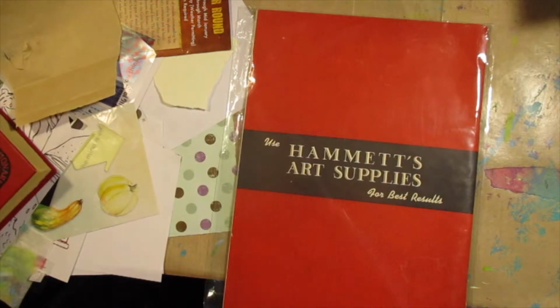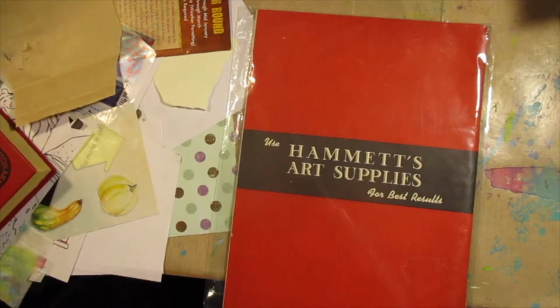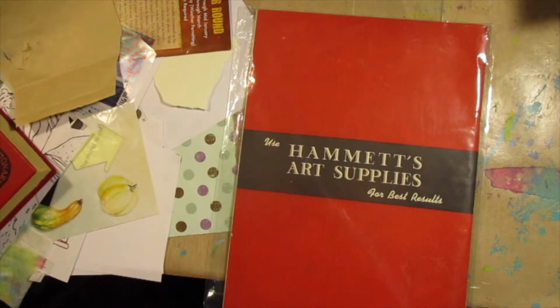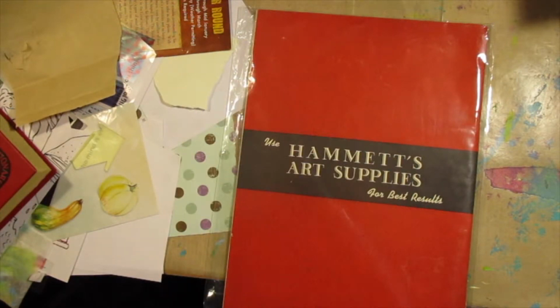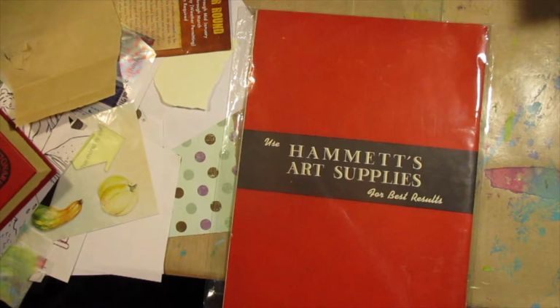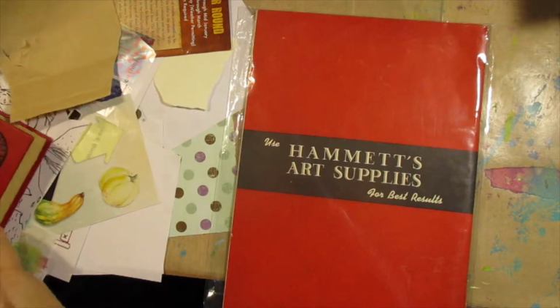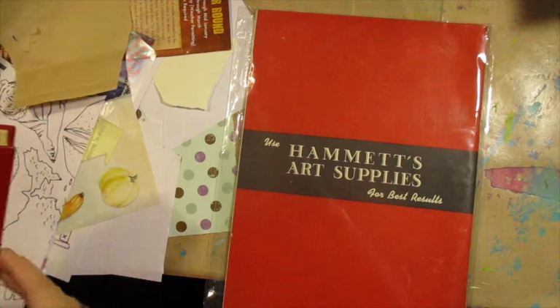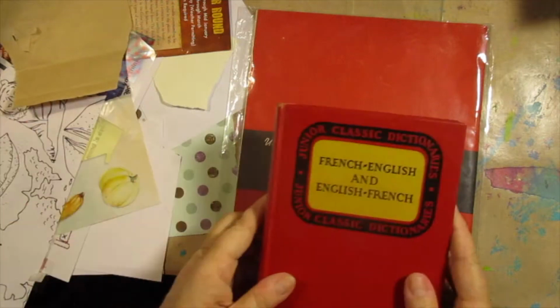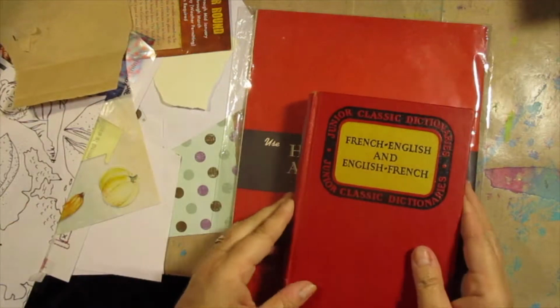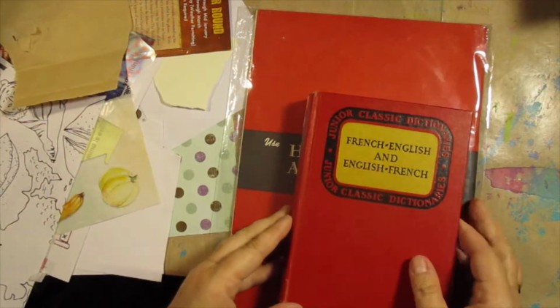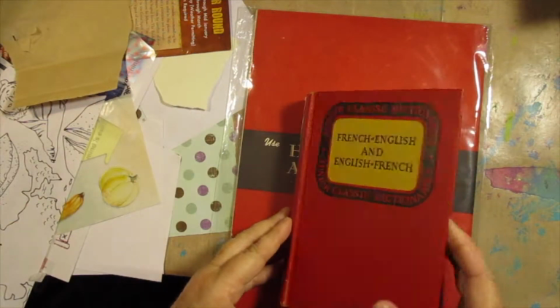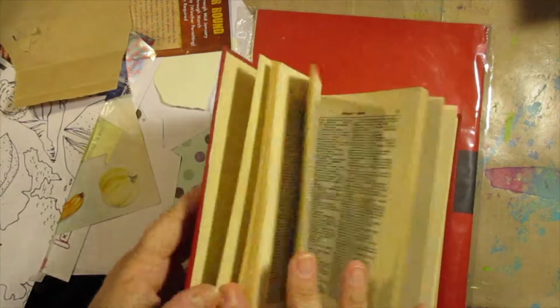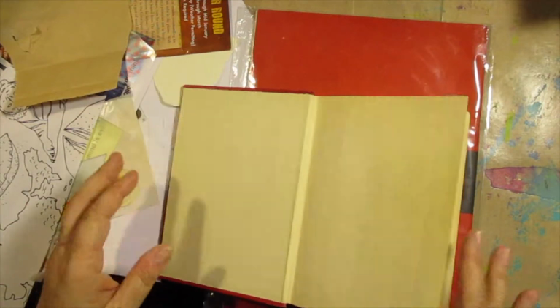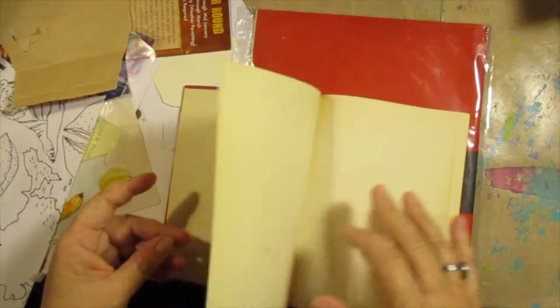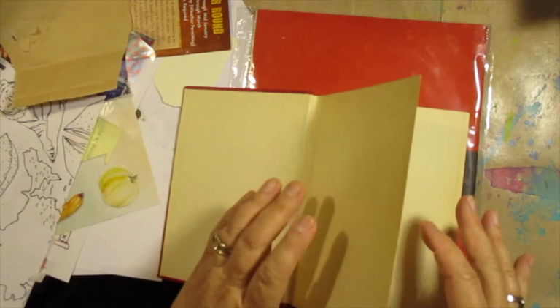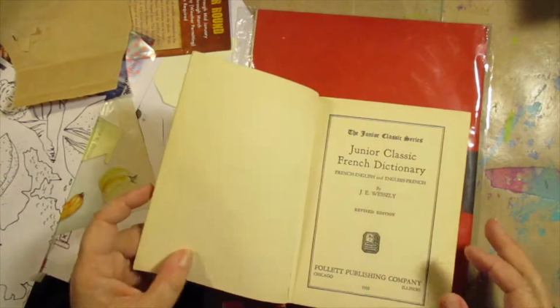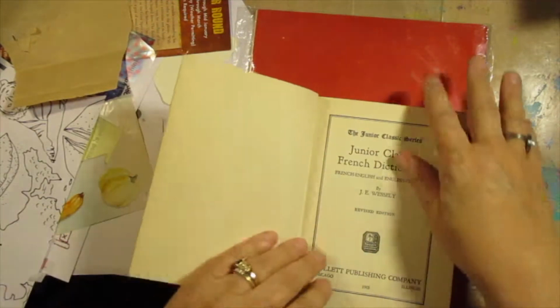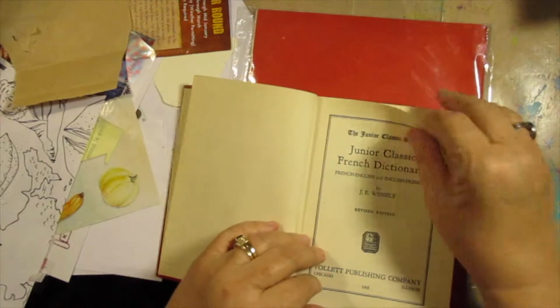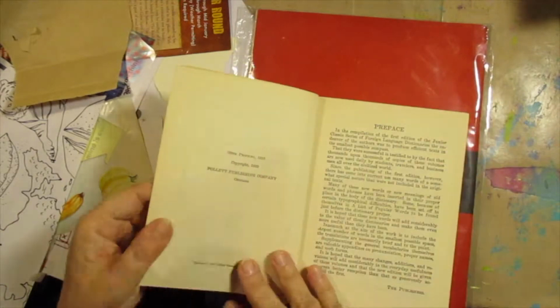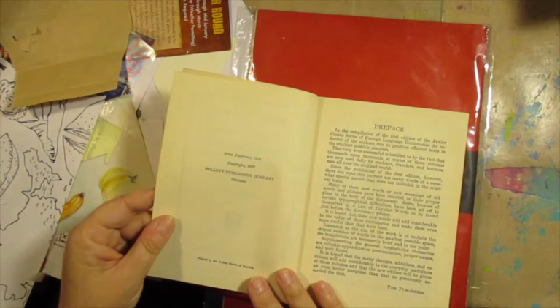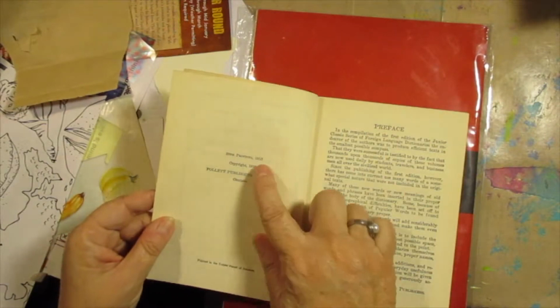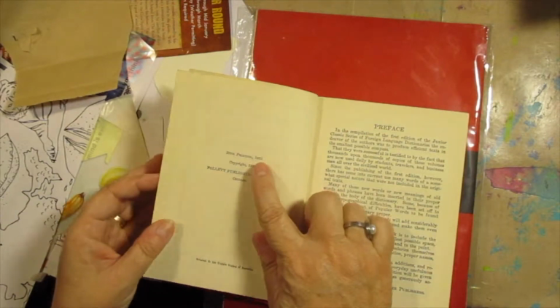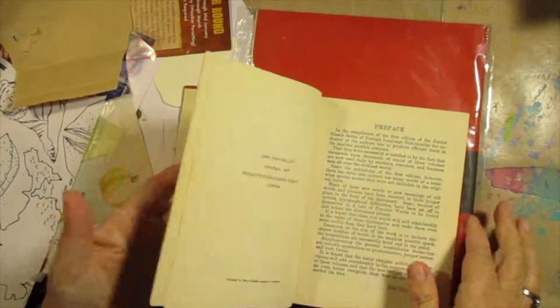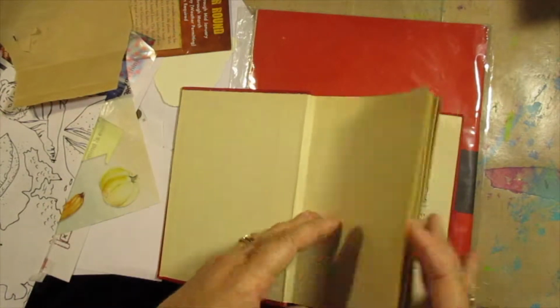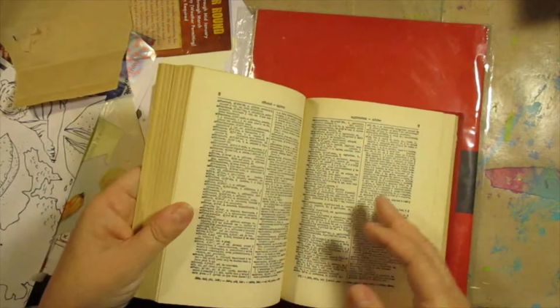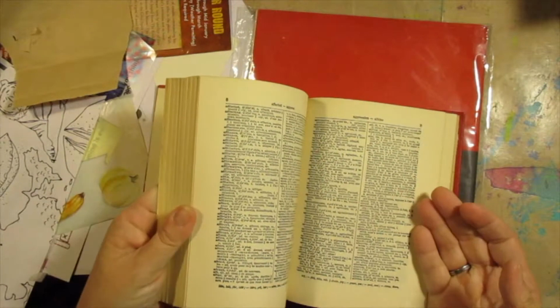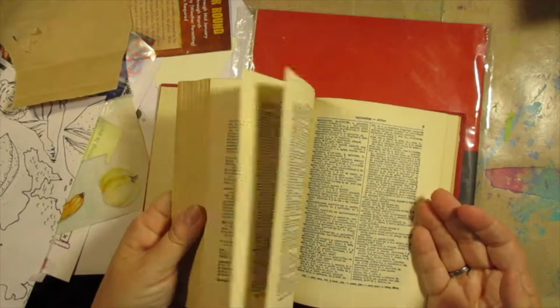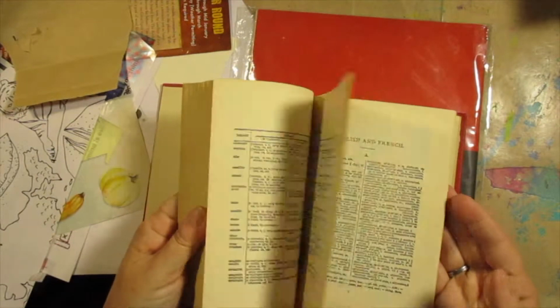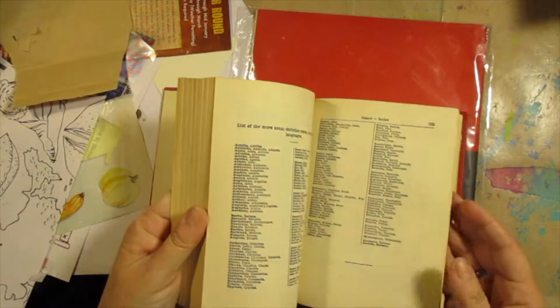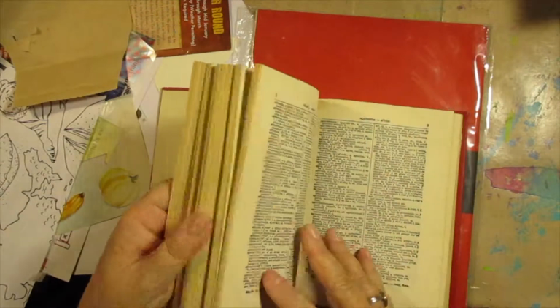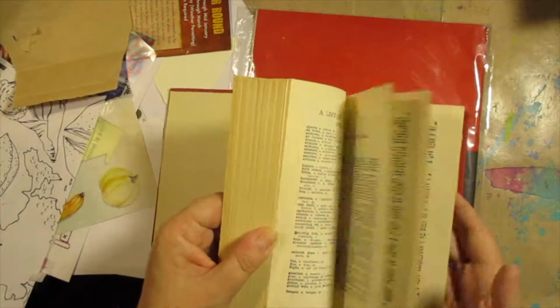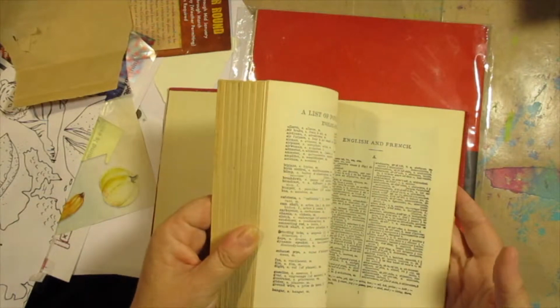I got these all from the same Etsy shop. French-English, English-French Dictionary, and this is from 1955. It's a tiny, tiny print, but ooh — charts.